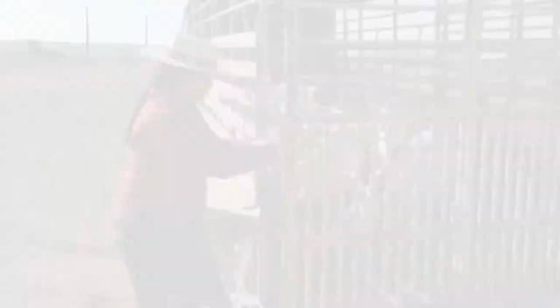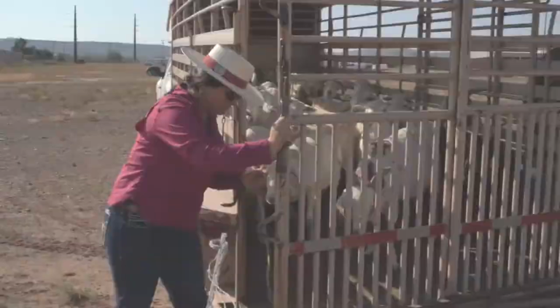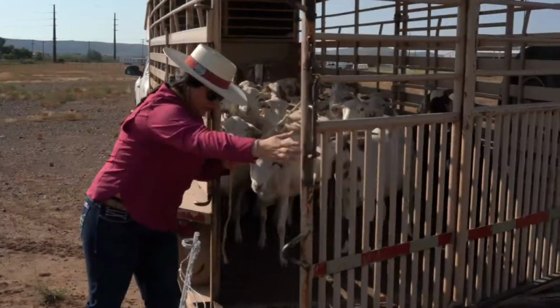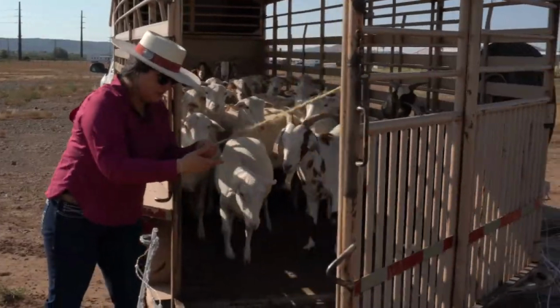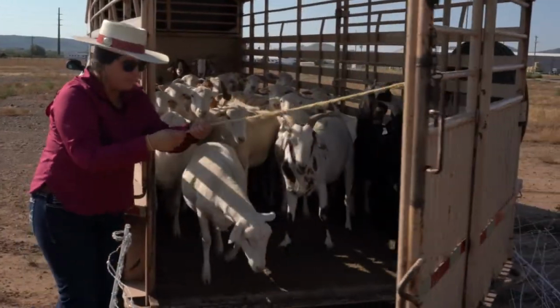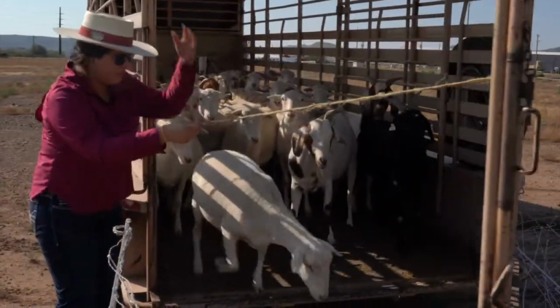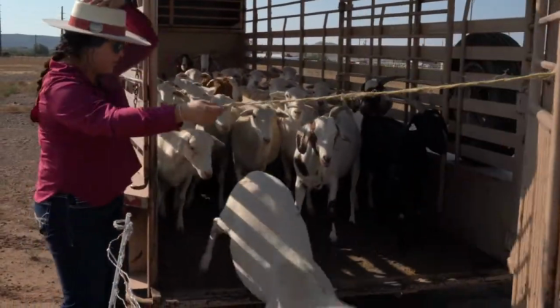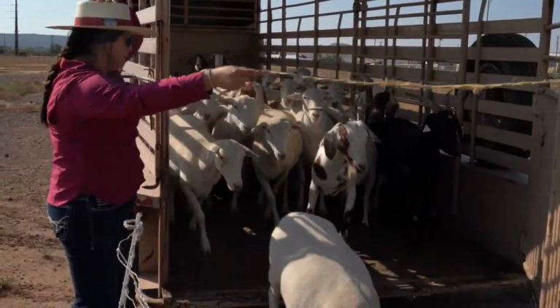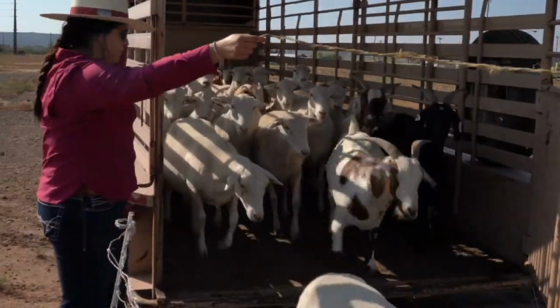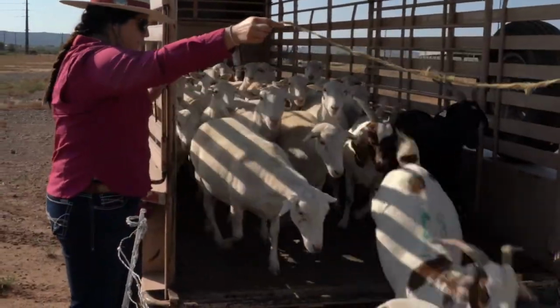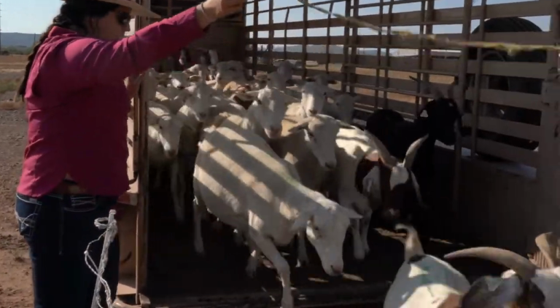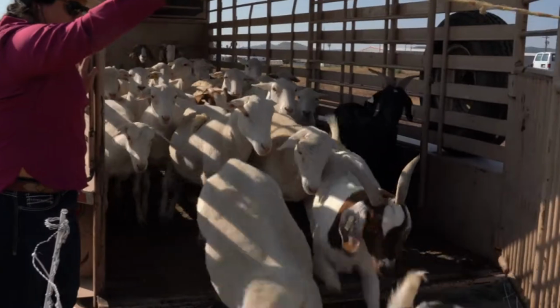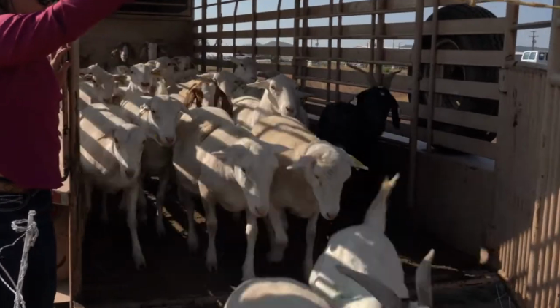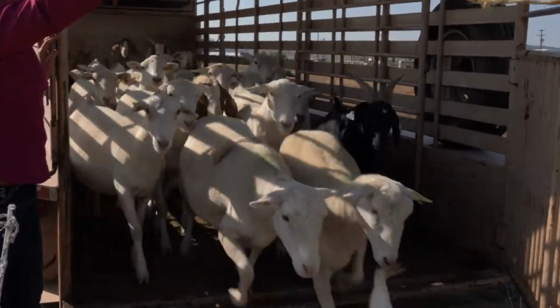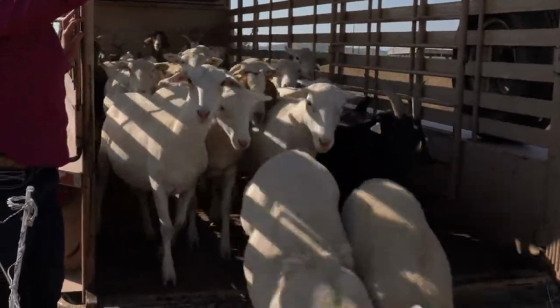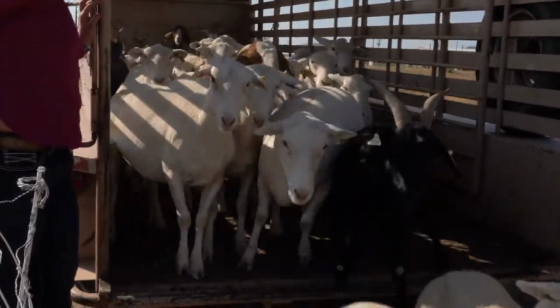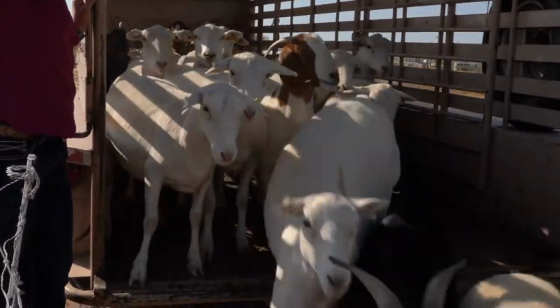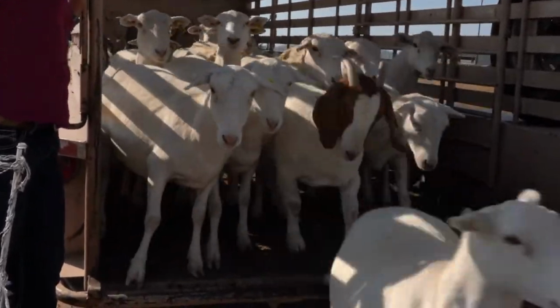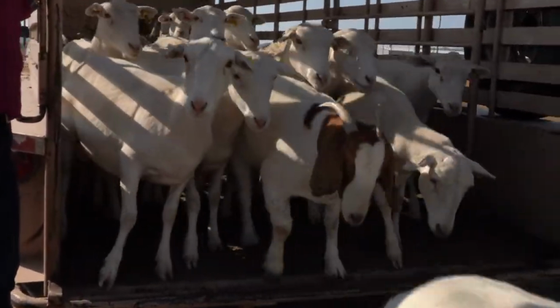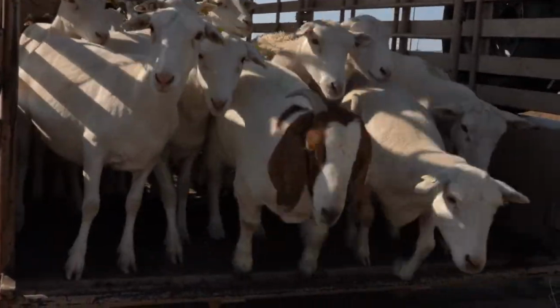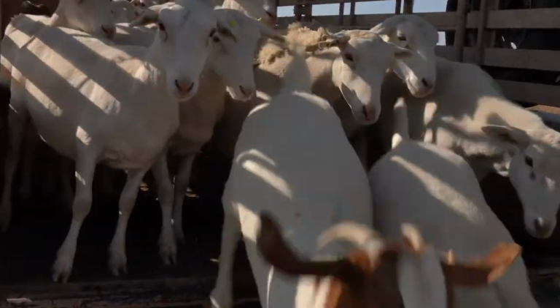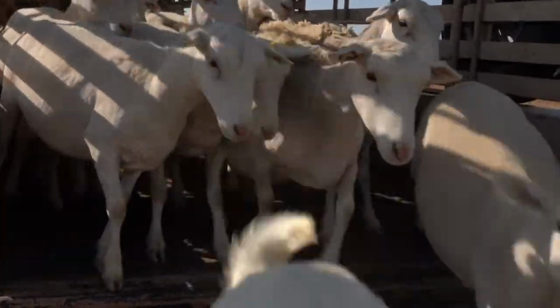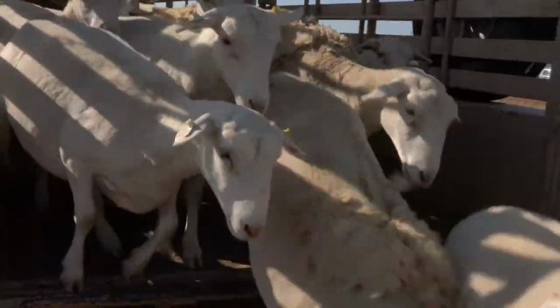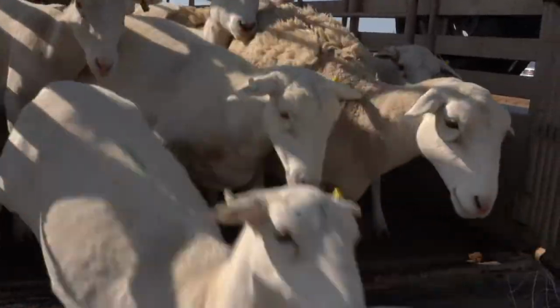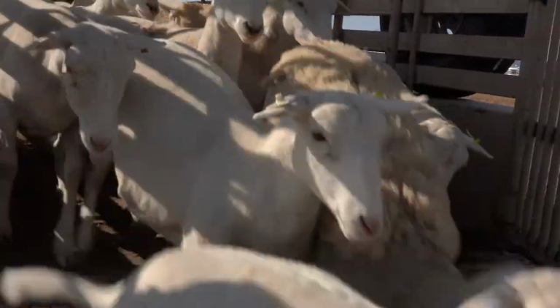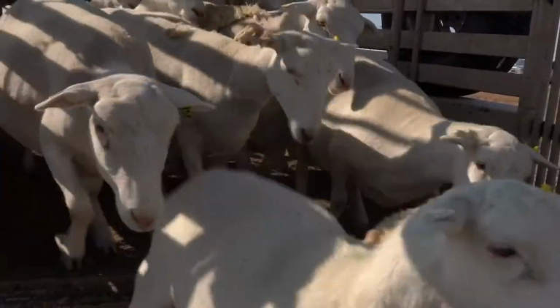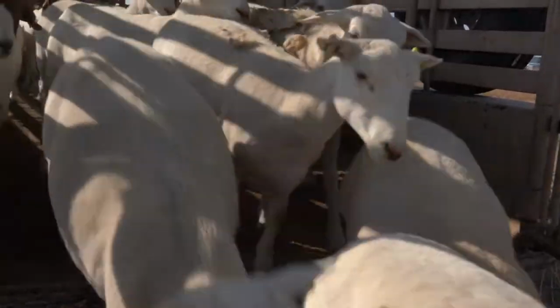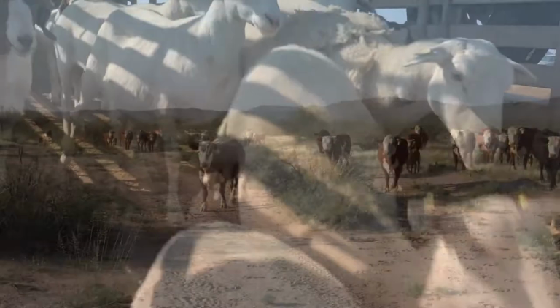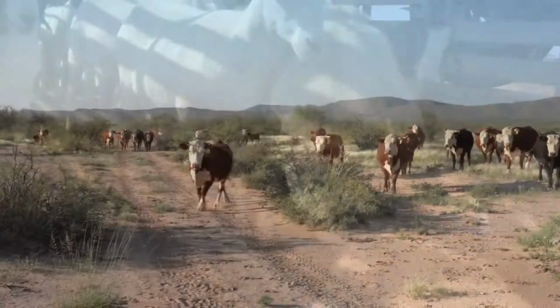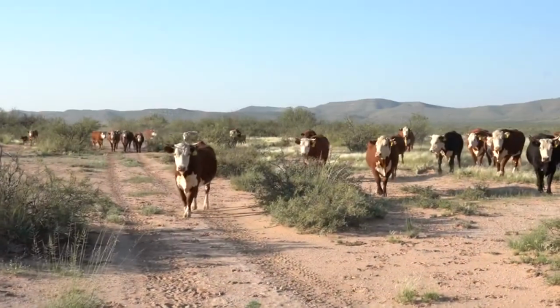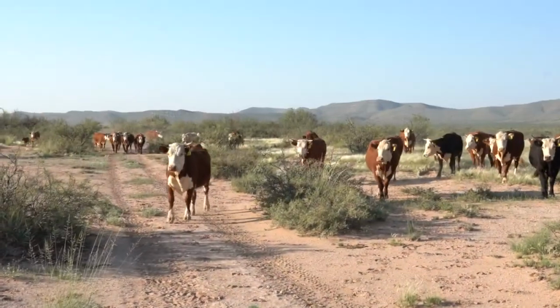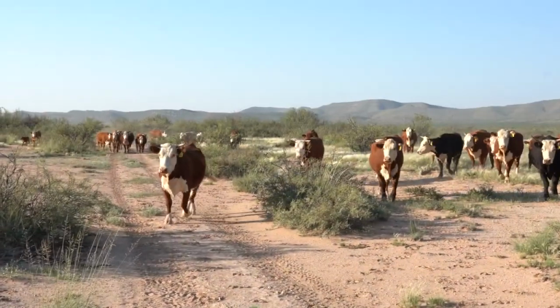Sul Ross has livestock through their sustainable ranching program. With that, we're able to procure those animals and use them all the way through to the retail space.